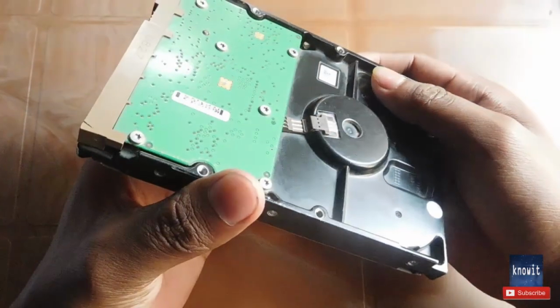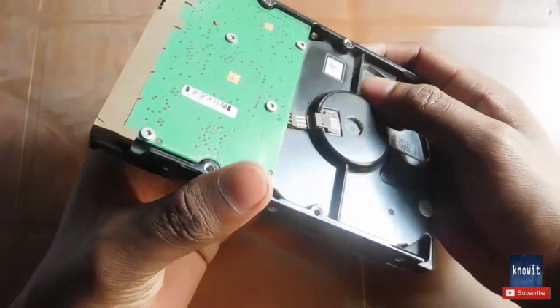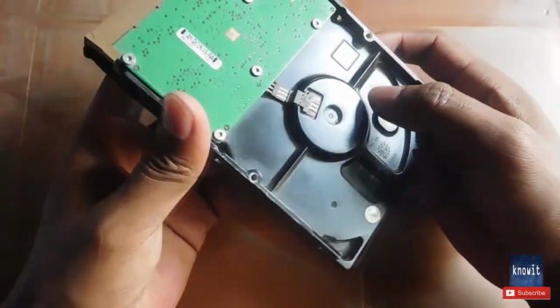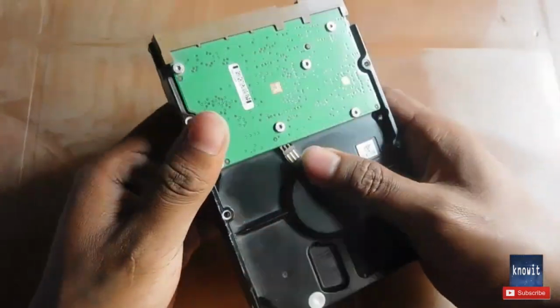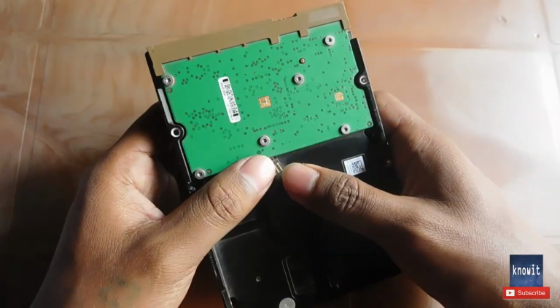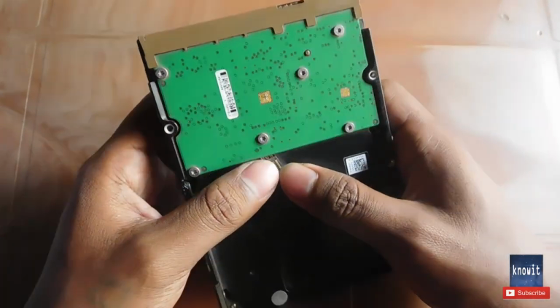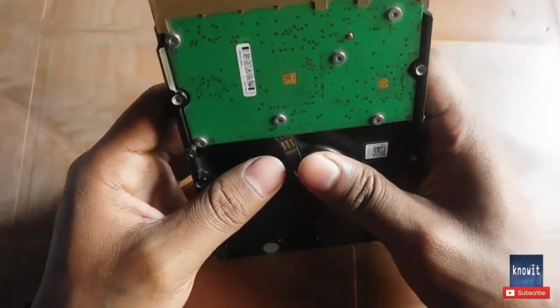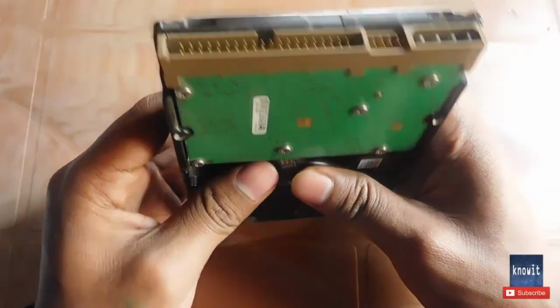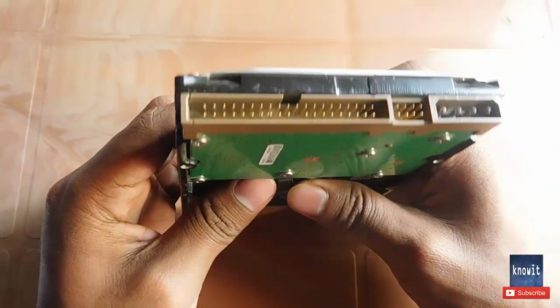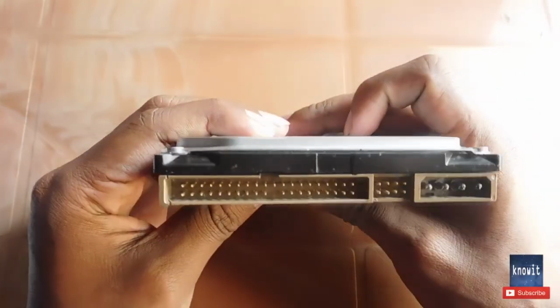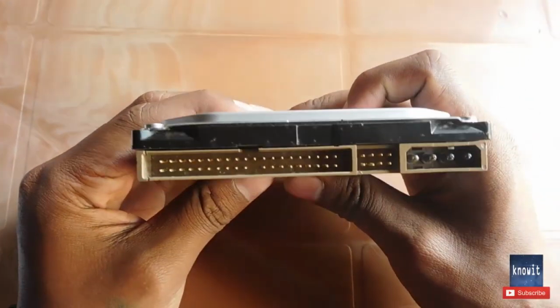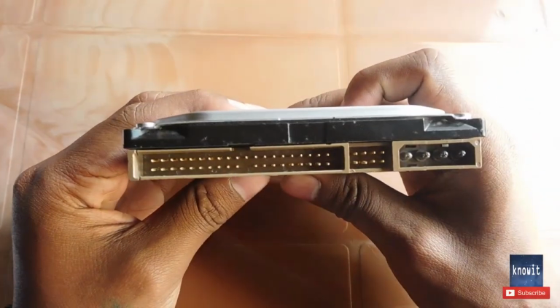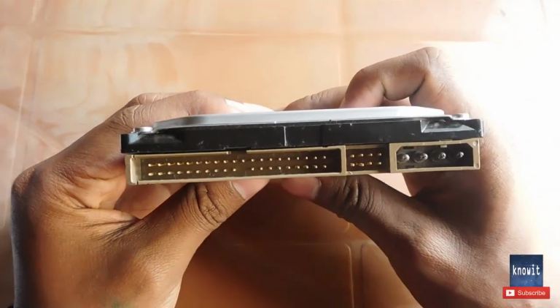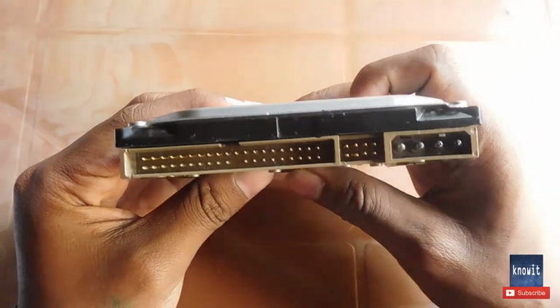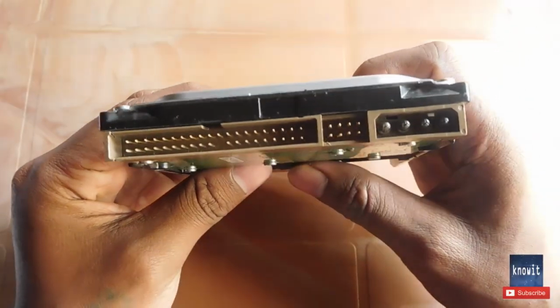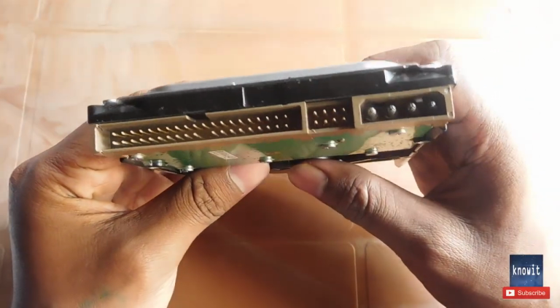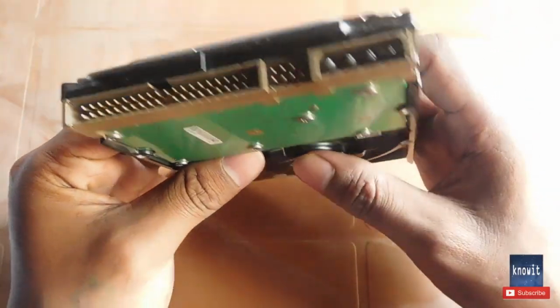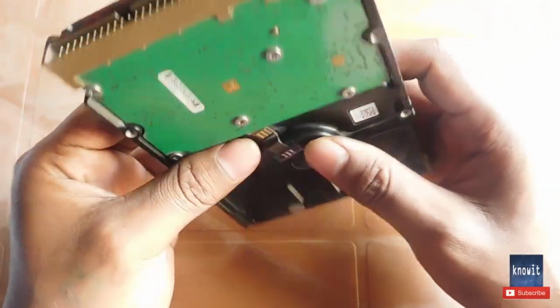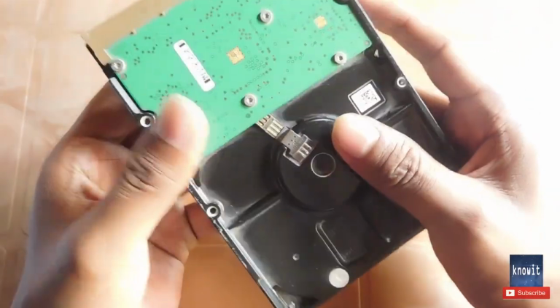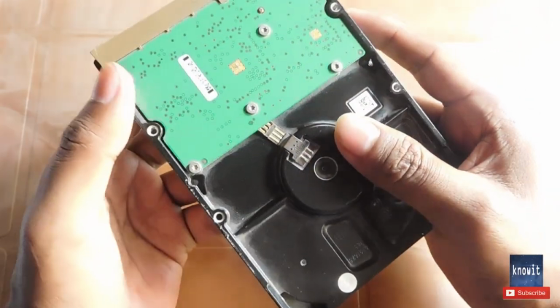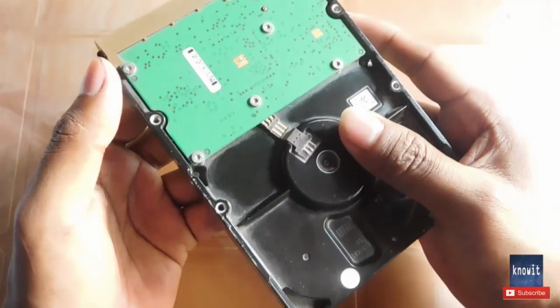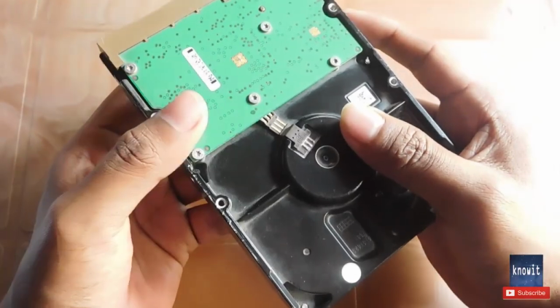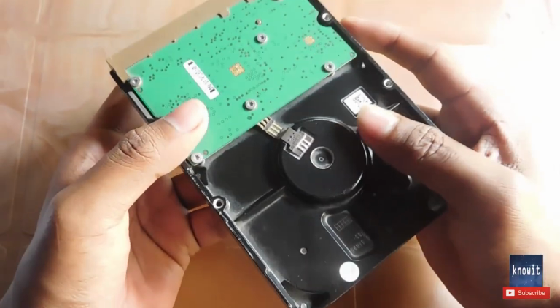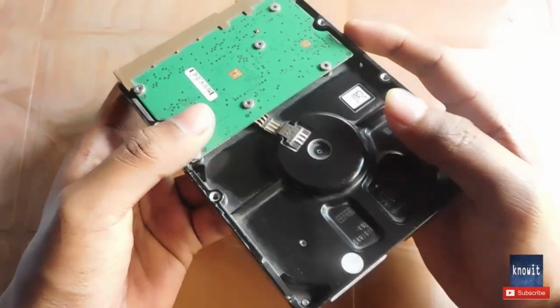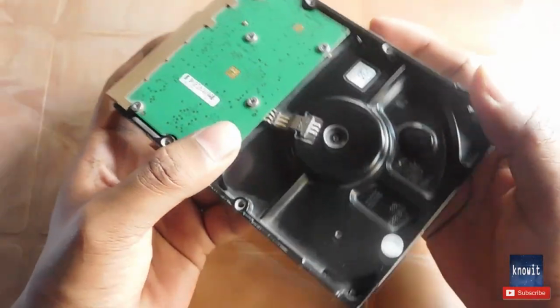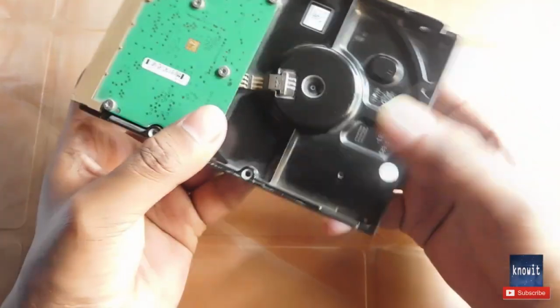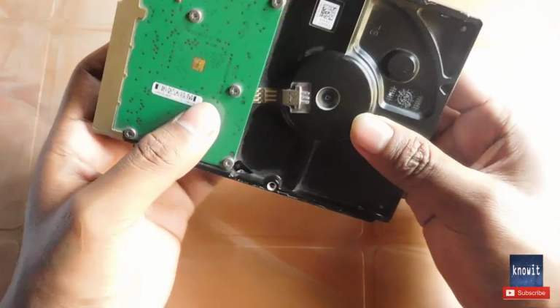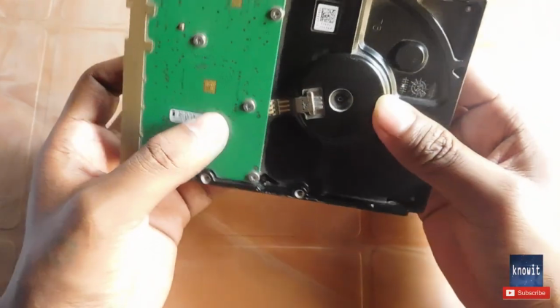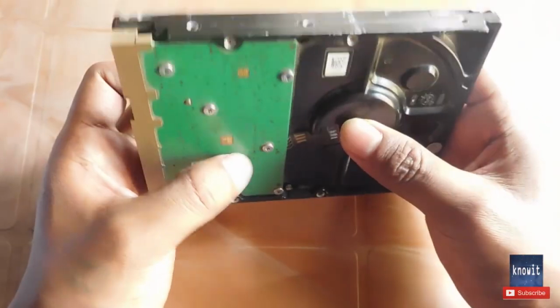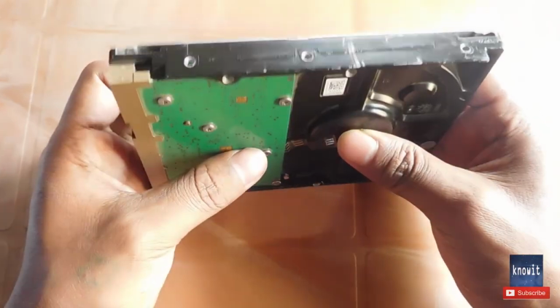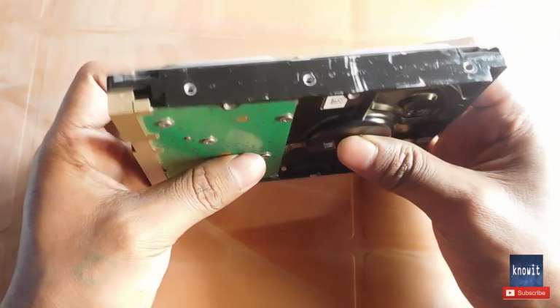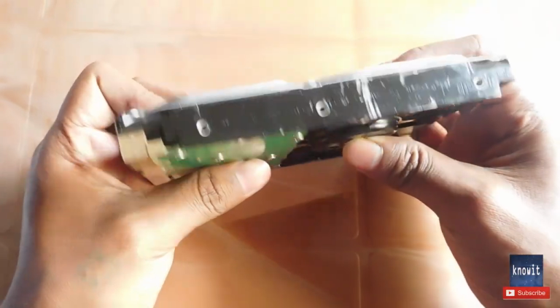Hello friends, in this video I'm going to show you how to set up jumper settings in a hard drive. Setting up jumper settings in a hard drive is no big thing — it's very simple. But before that, you need to know why and when jumper settings are needed.